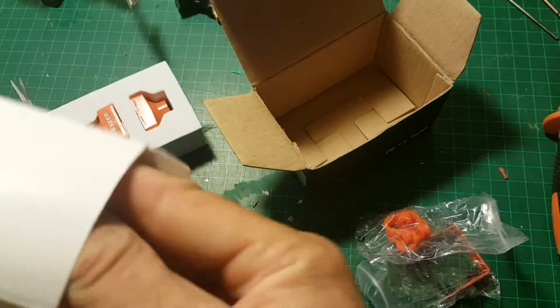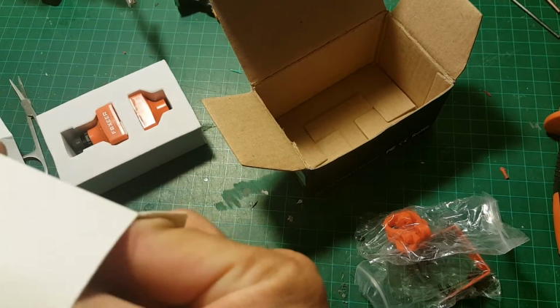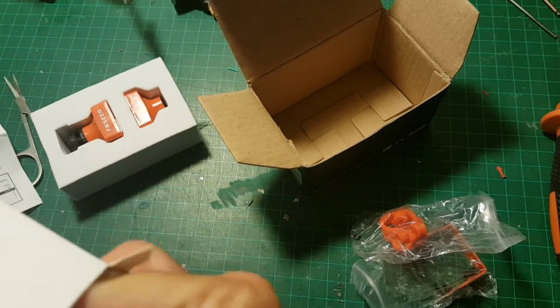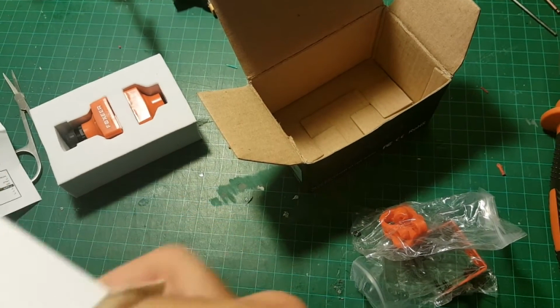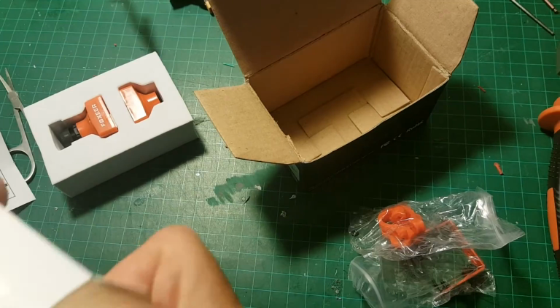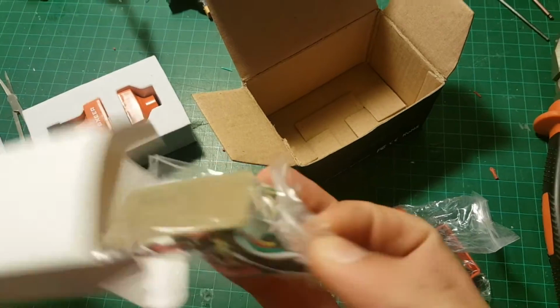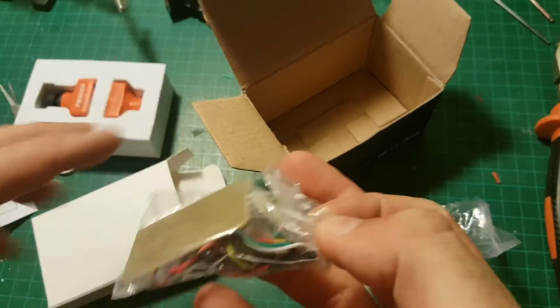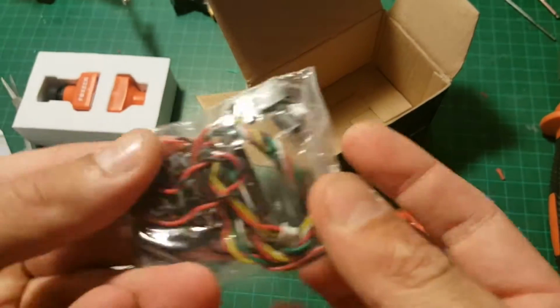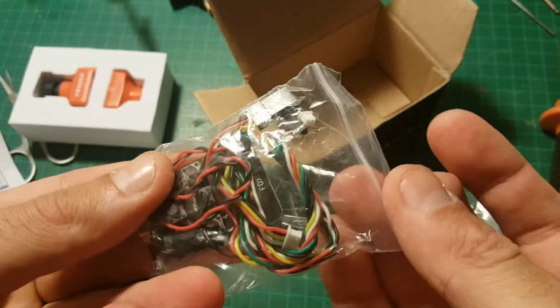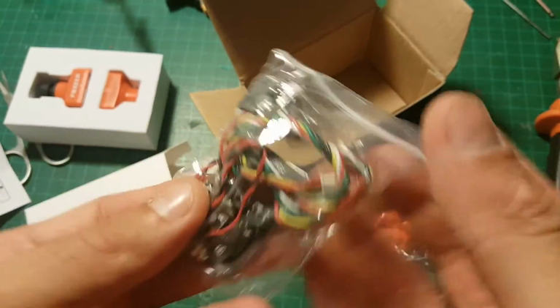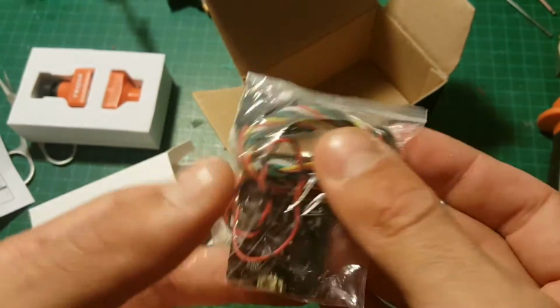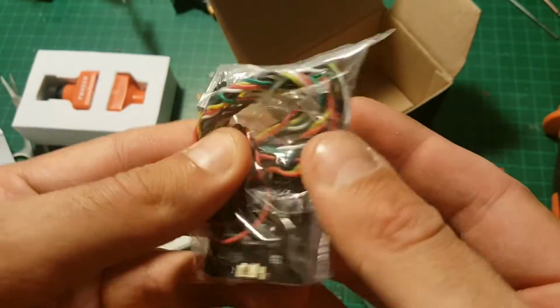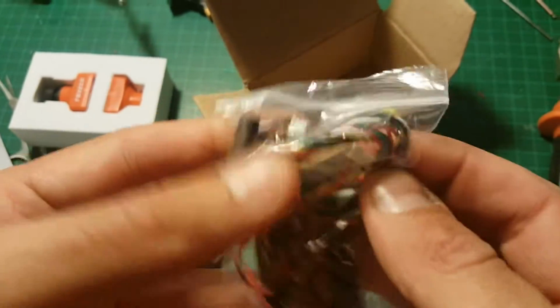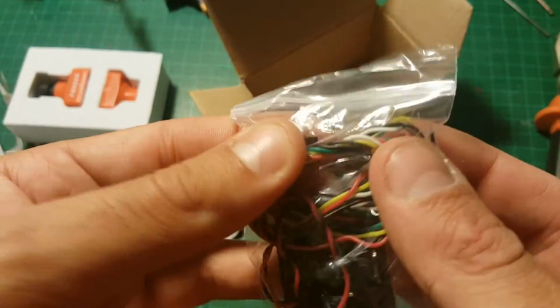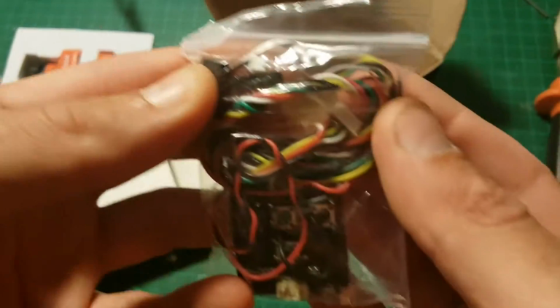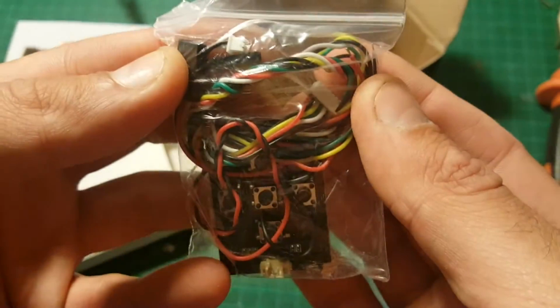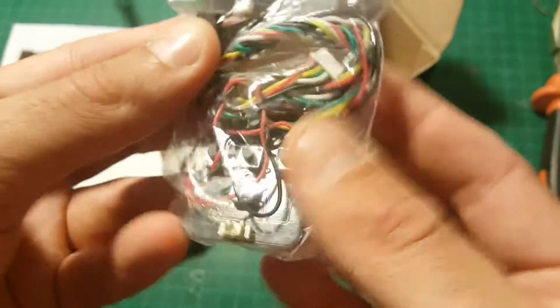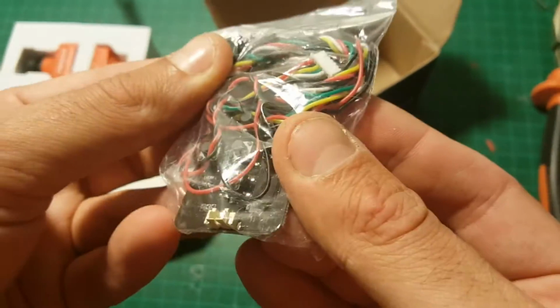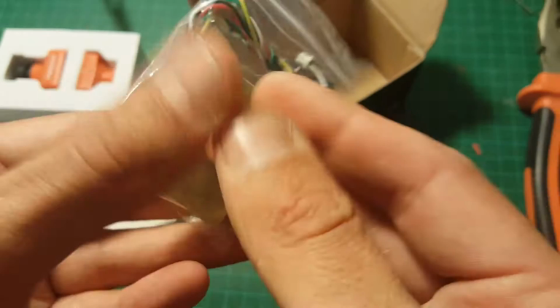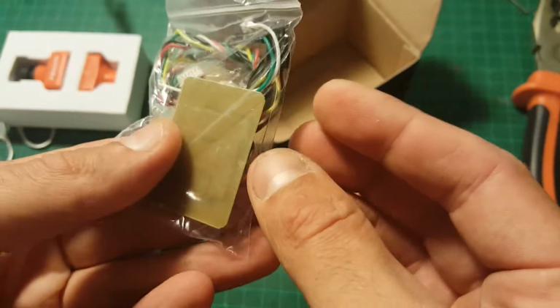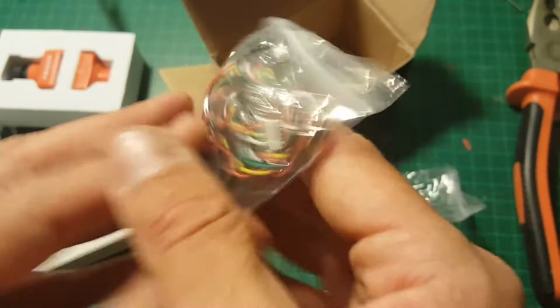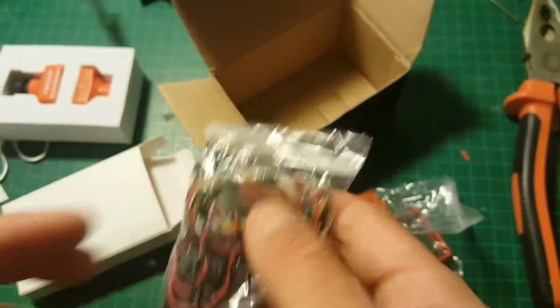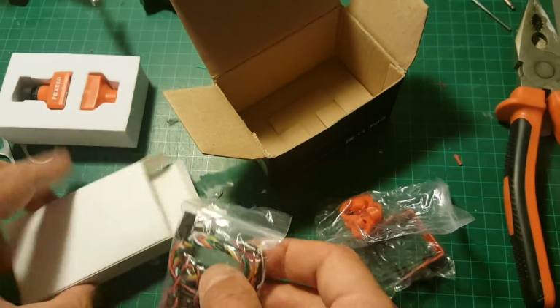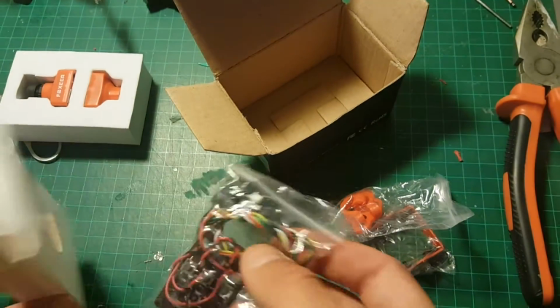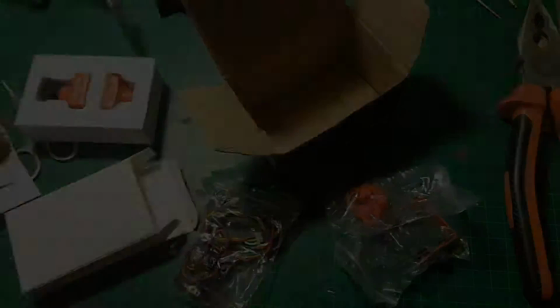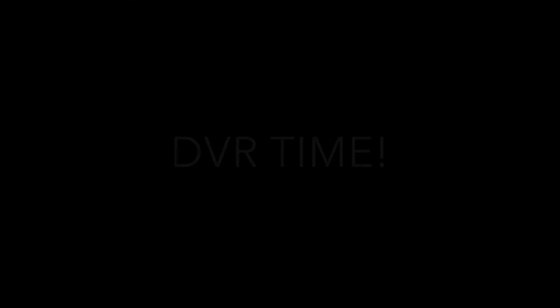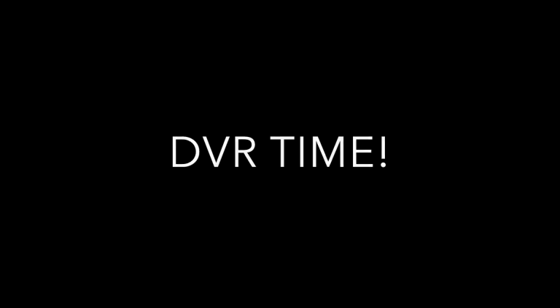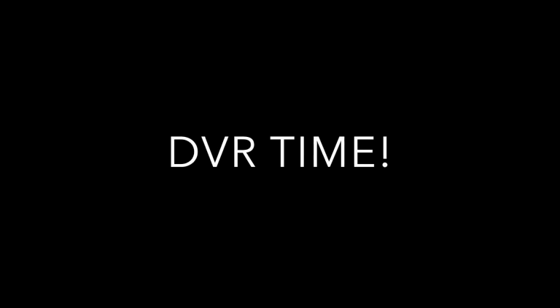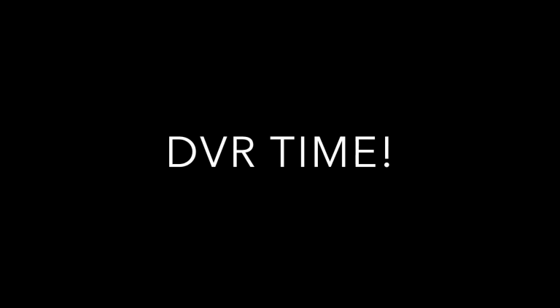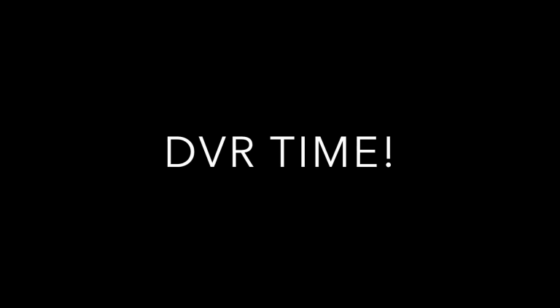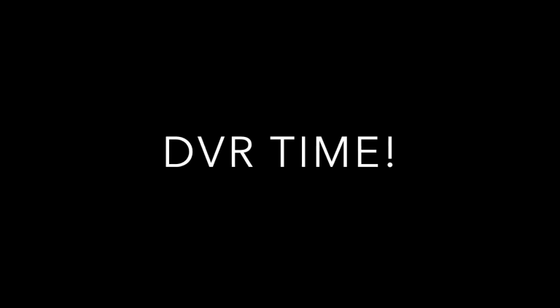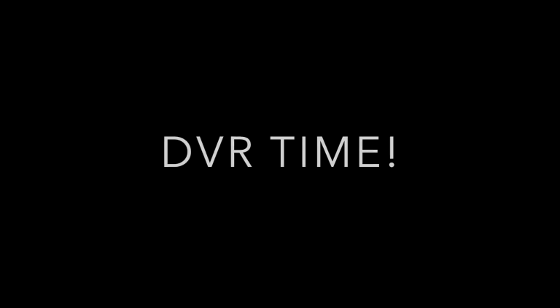And of course in the last bag we're getting all the cables needed and the remote for the OSD or the settings of the camera. So let's take it for a test flight.